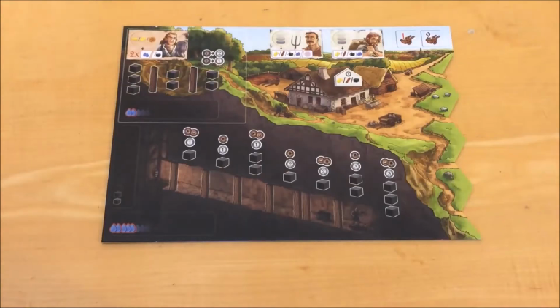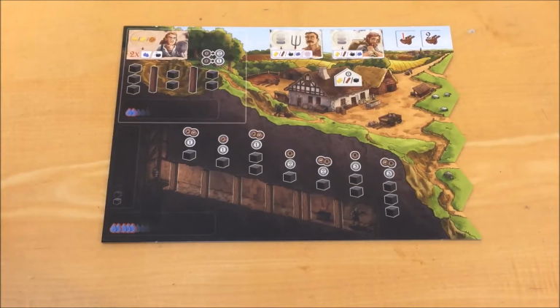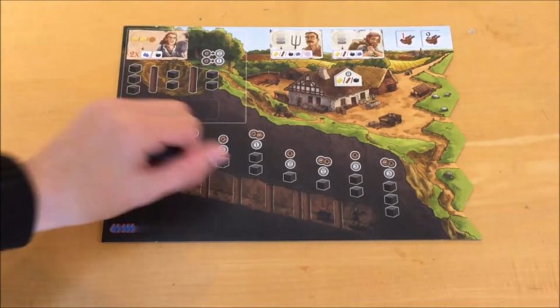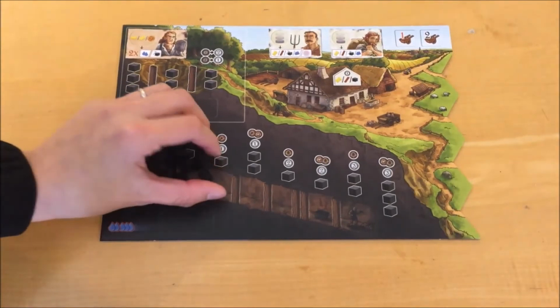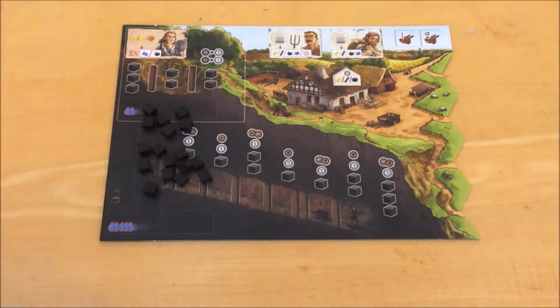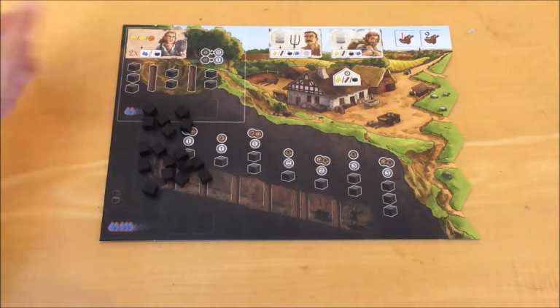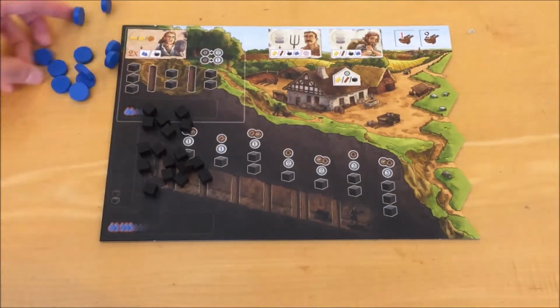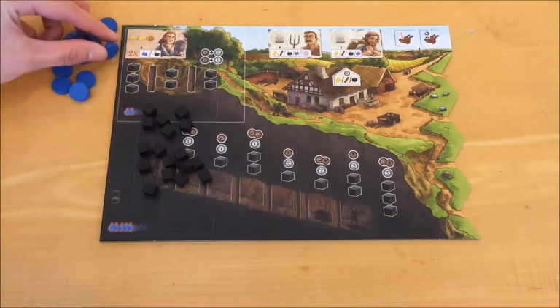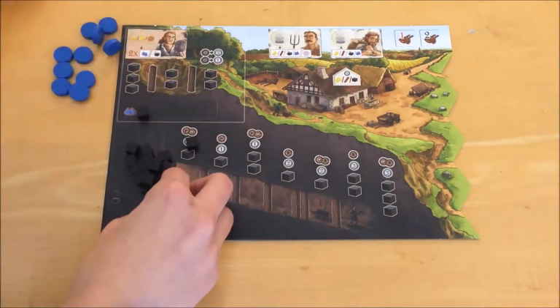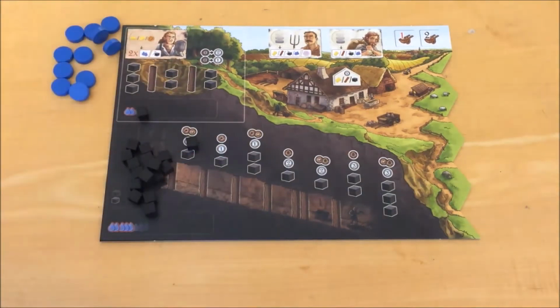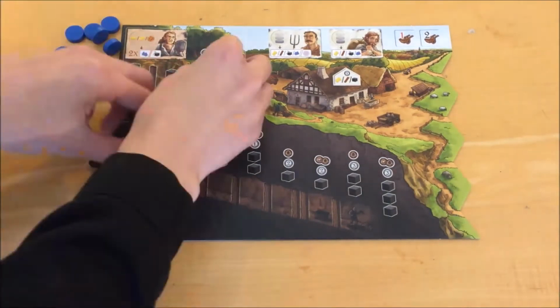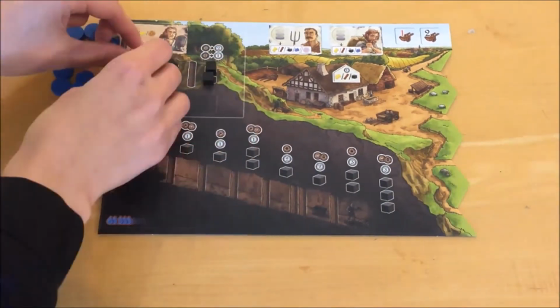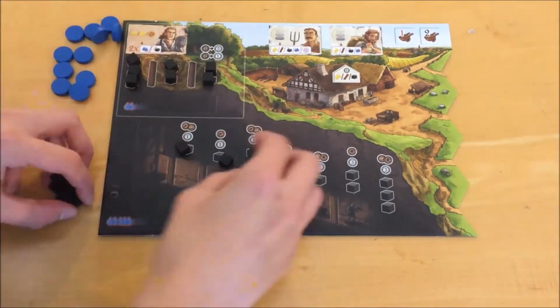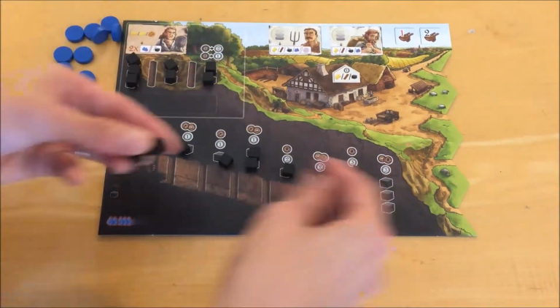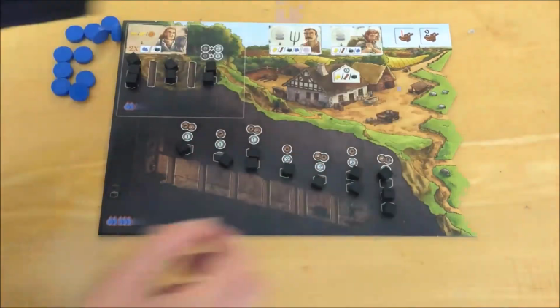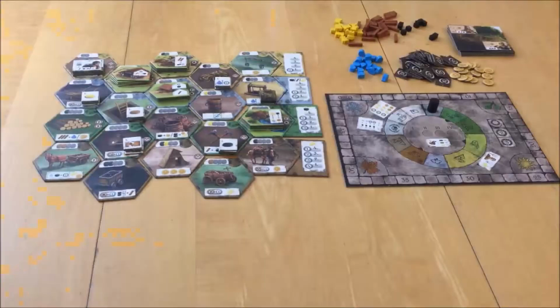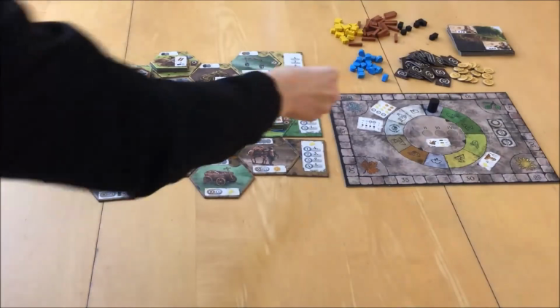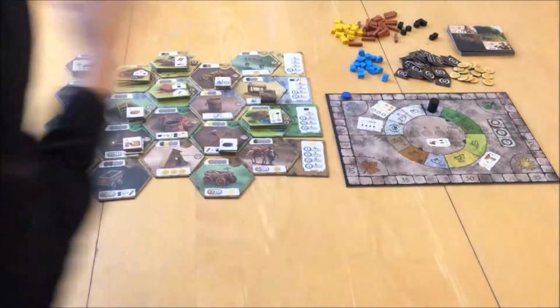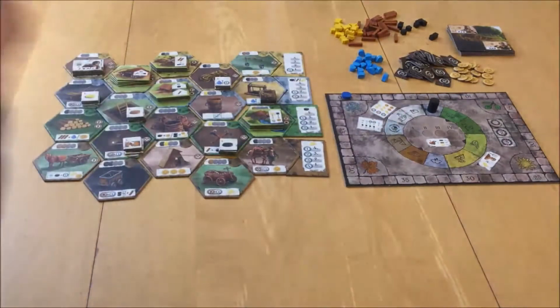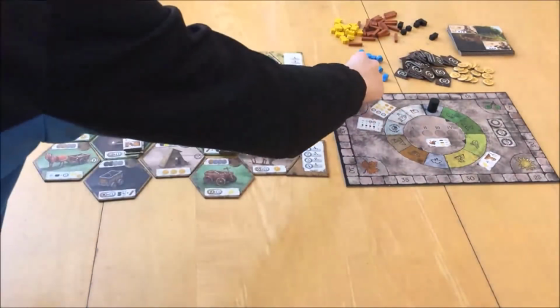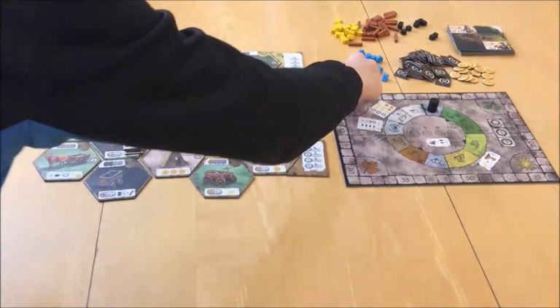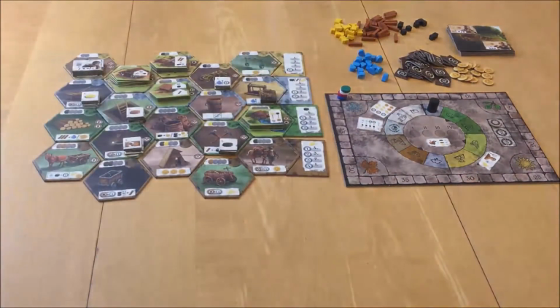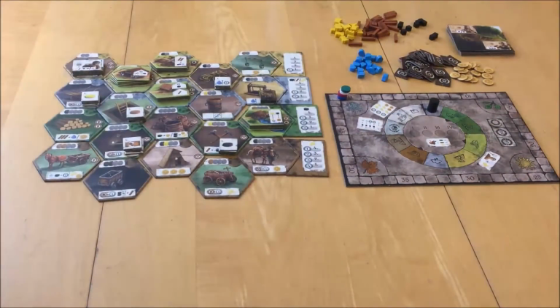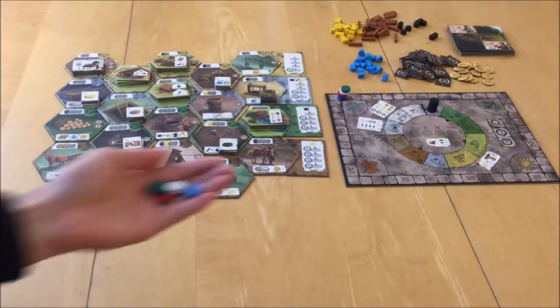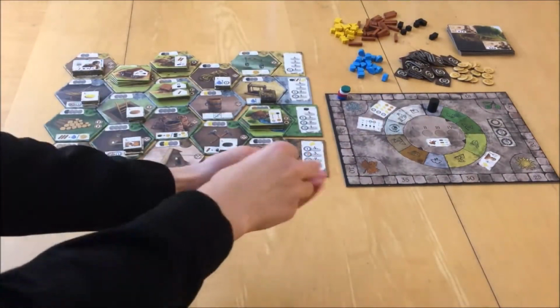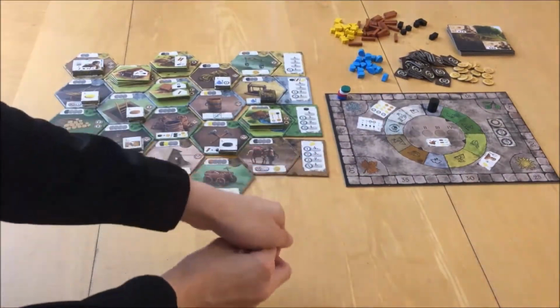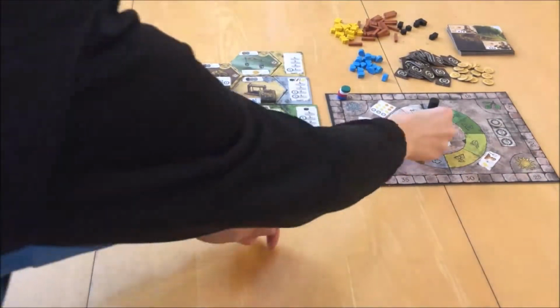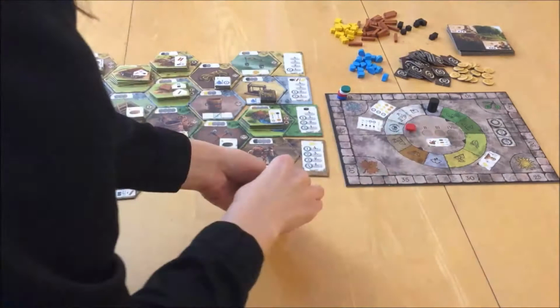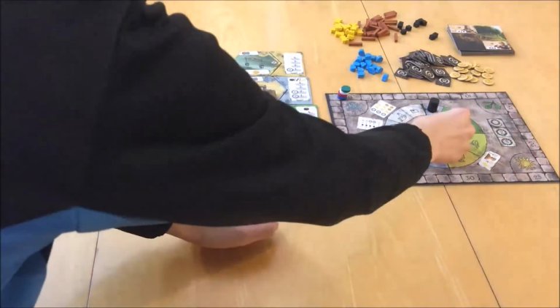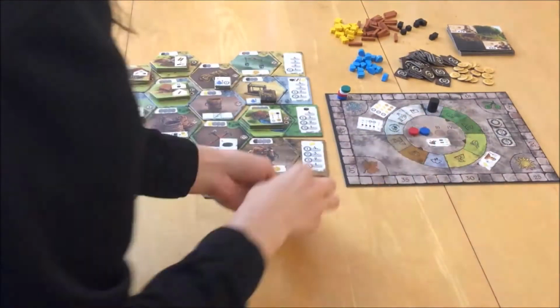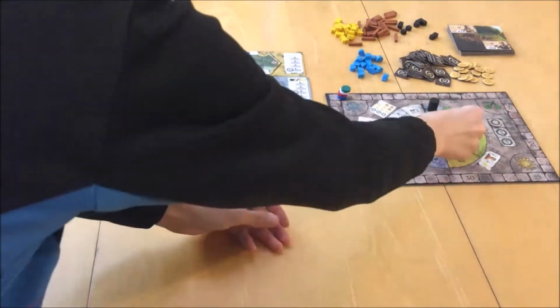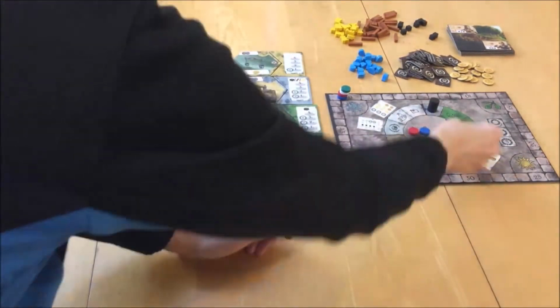Each player gets a player board, 18 coal cubes, and 11 player discs of their color. Put the coal cubes on the indicated spaces on the player board. Each player puts one of their player pieces on the 0–50 spot of the year wheel board. Randomly determine the player order and place player discs on the turn order chart accordingly.